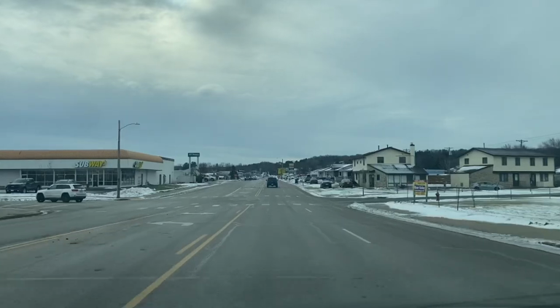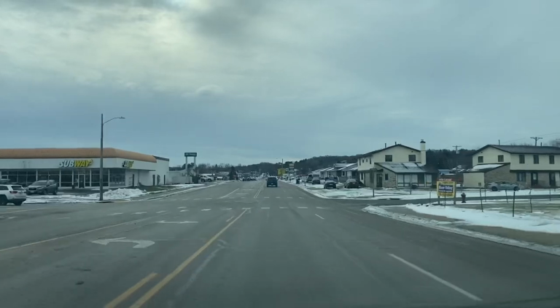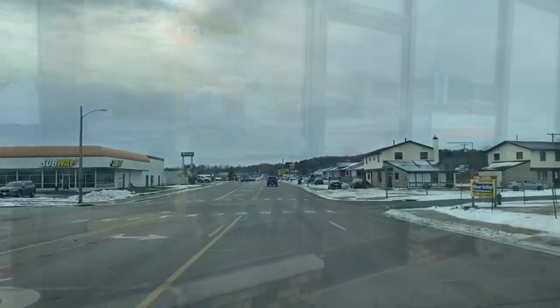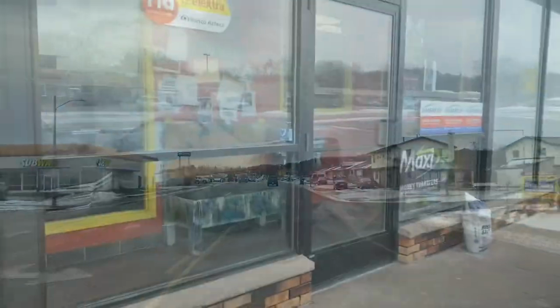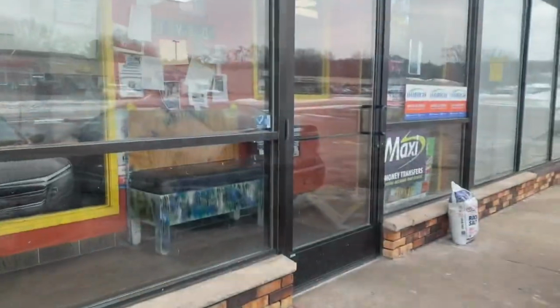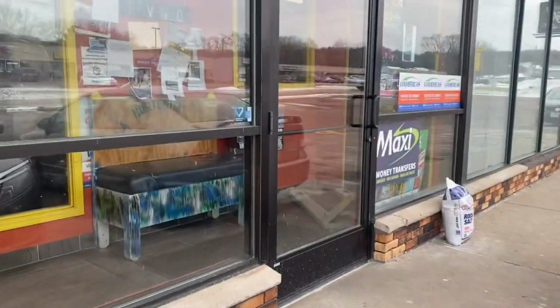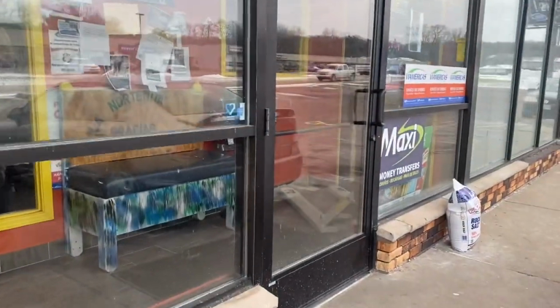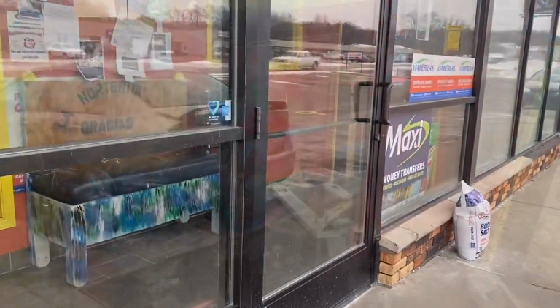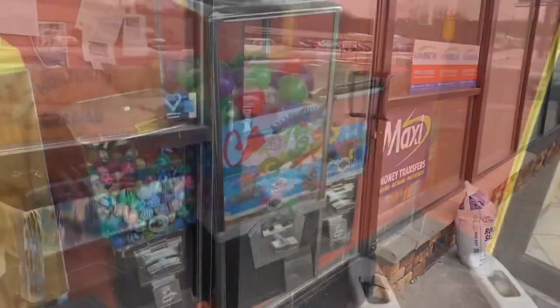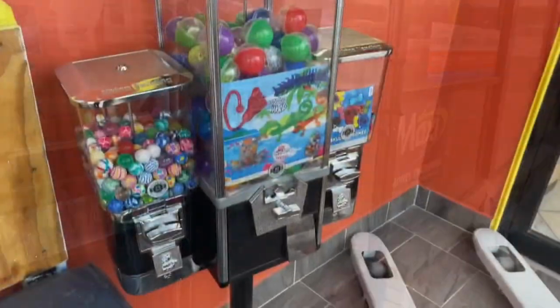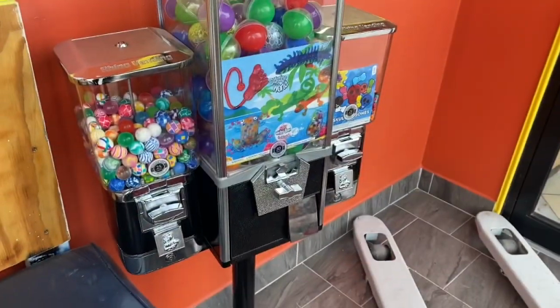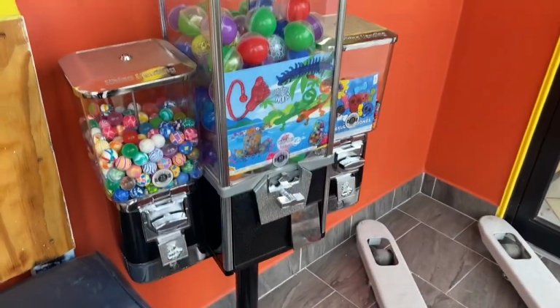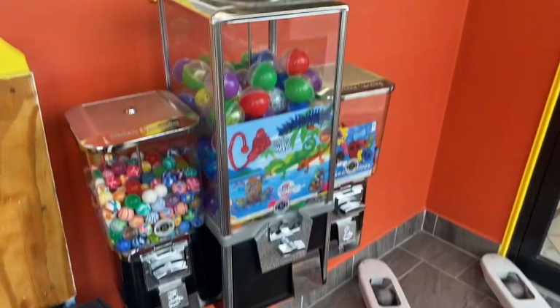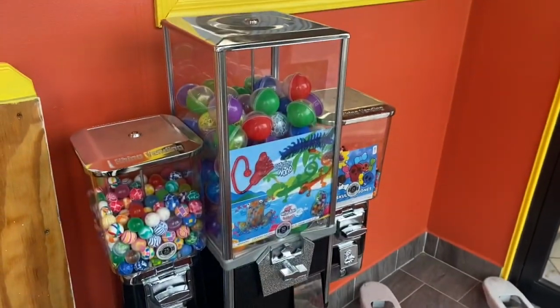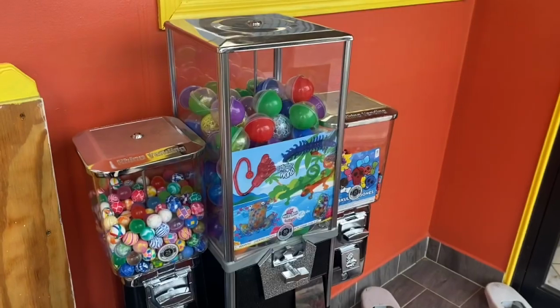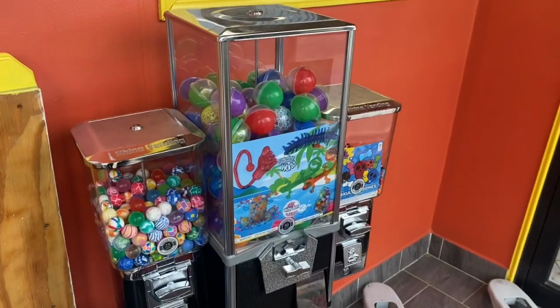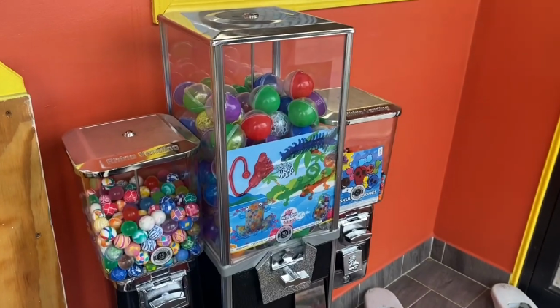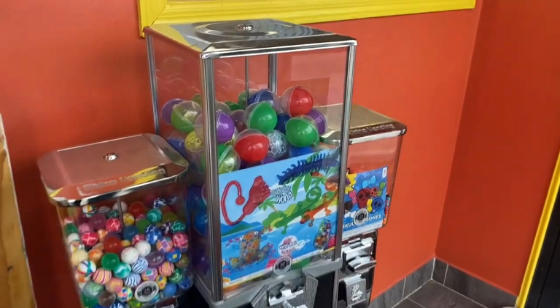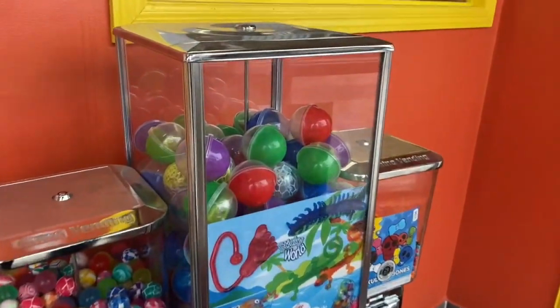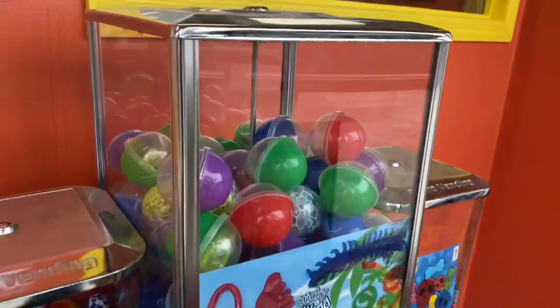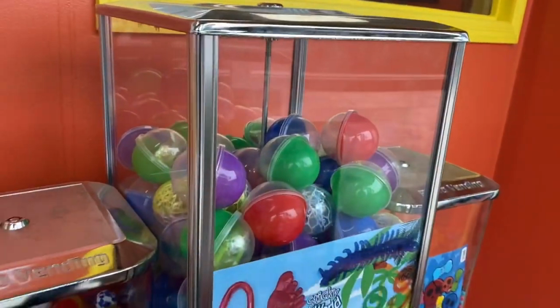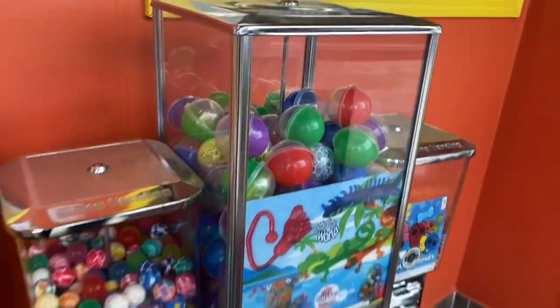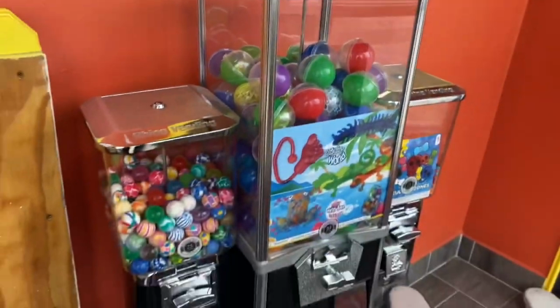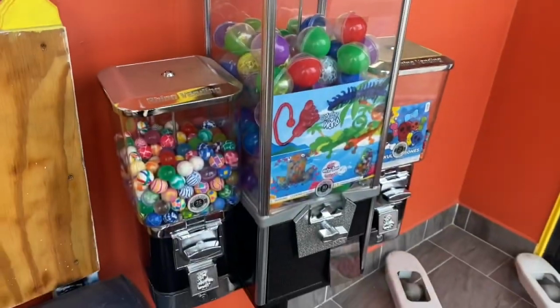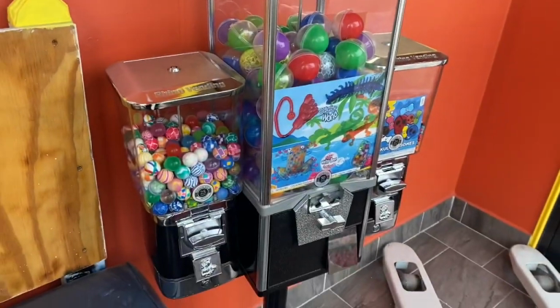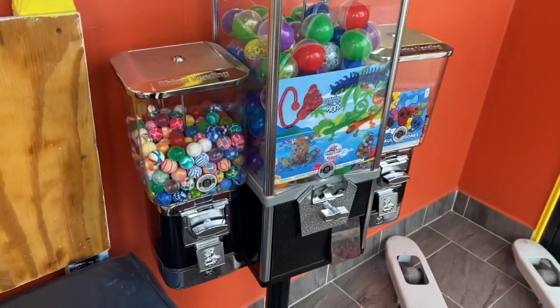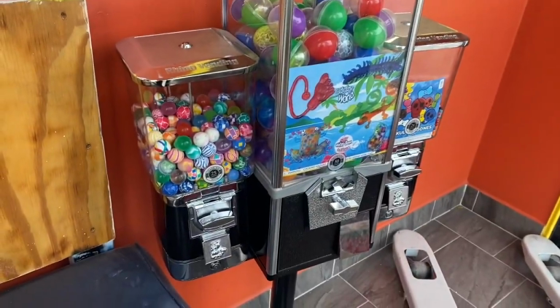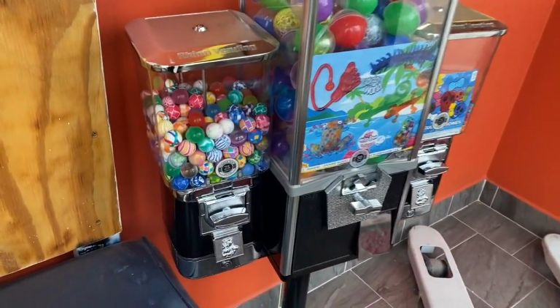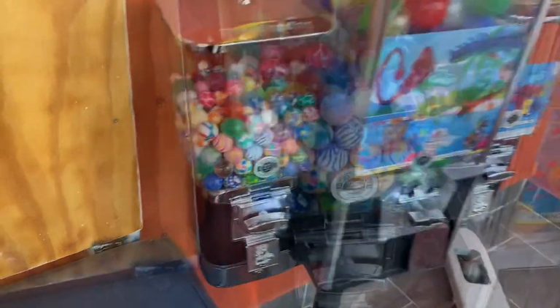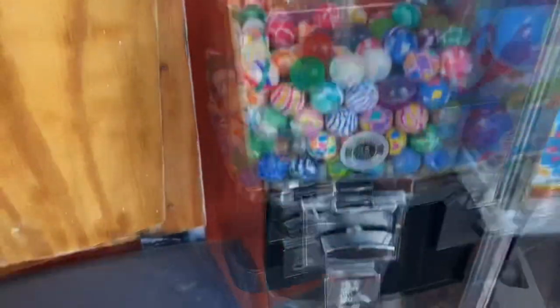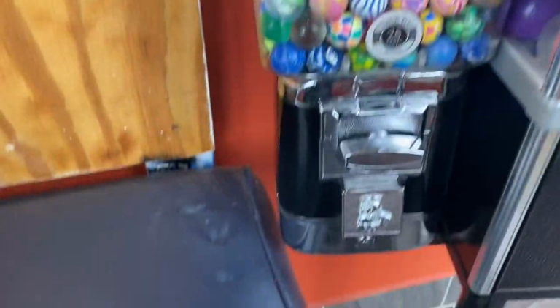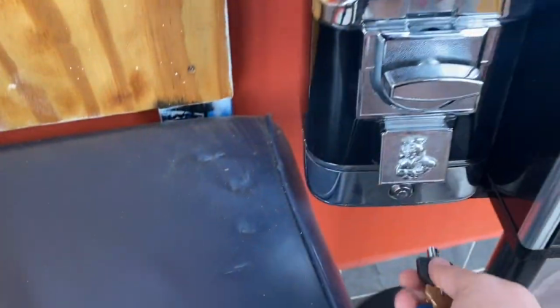Monday morning, we're stopping over at a Mexican restaurant slash grocery store. I've got this triple head machine inside. We got some capsule toys, some bouncy balls, and some candy.